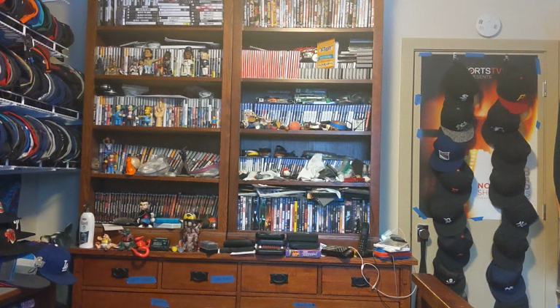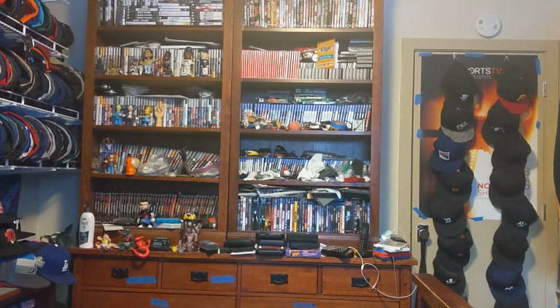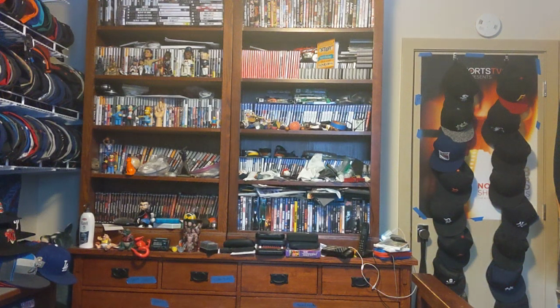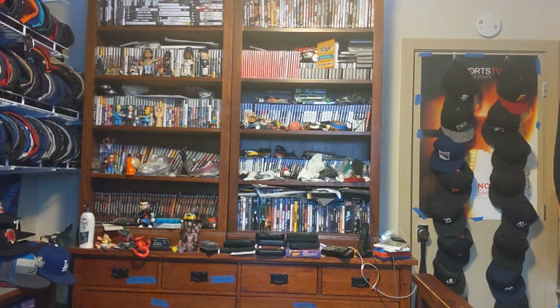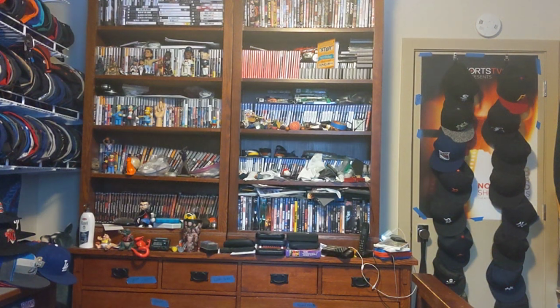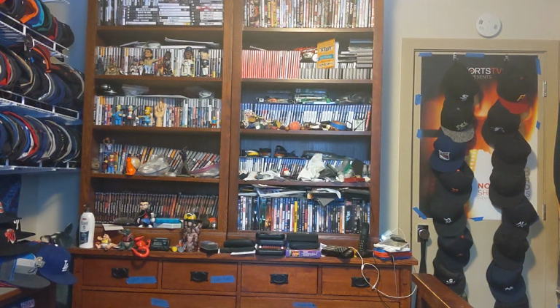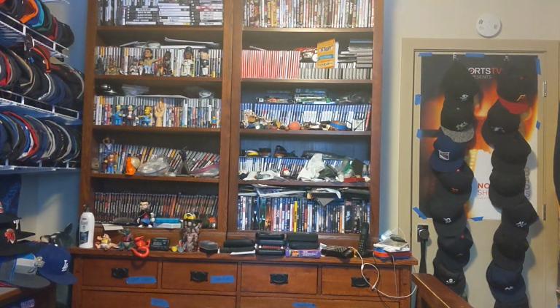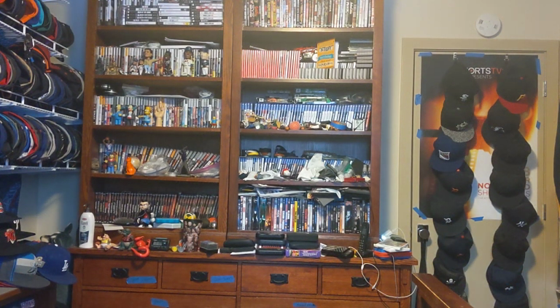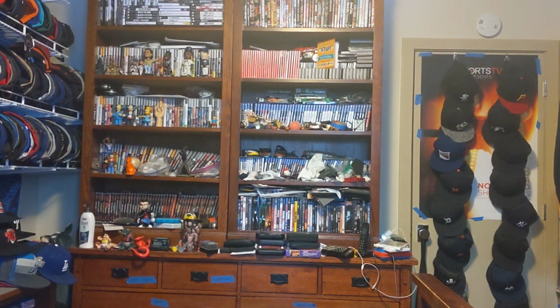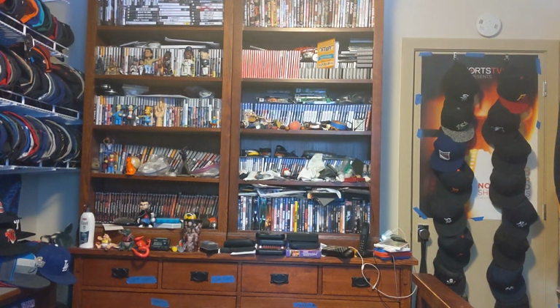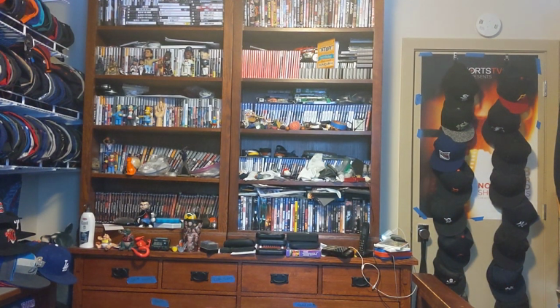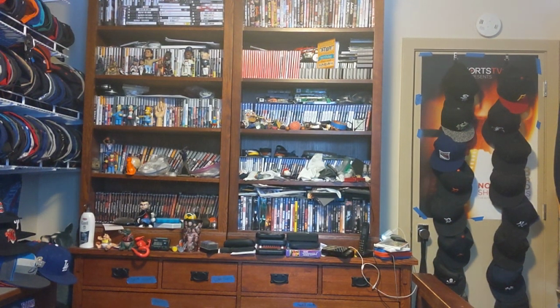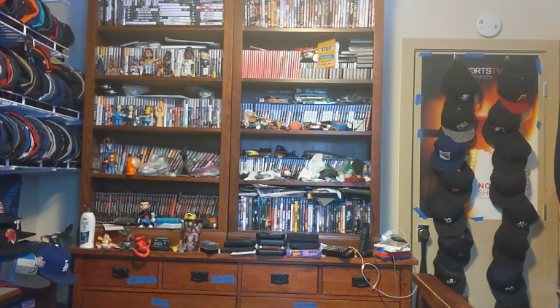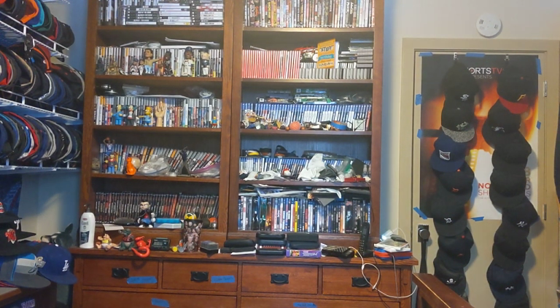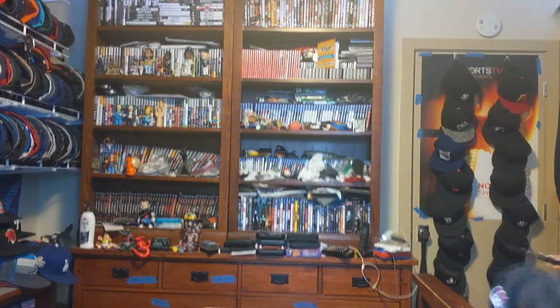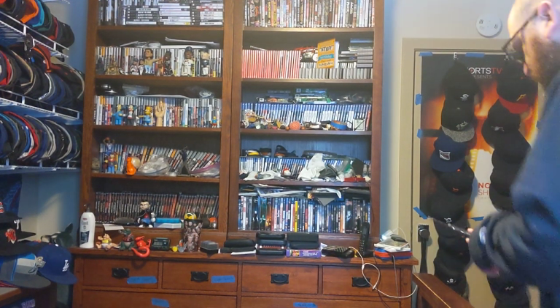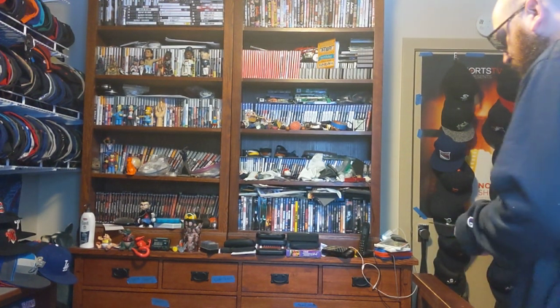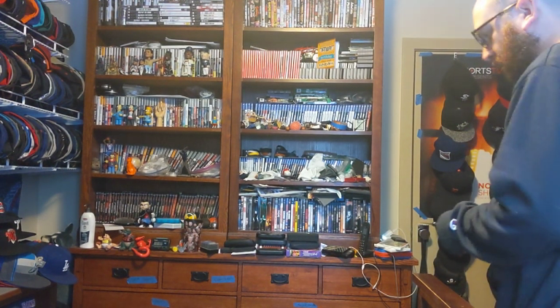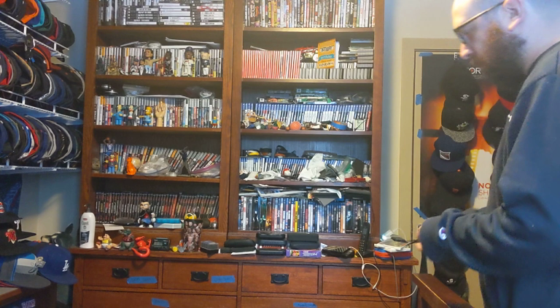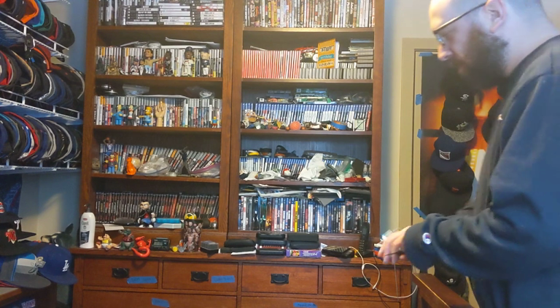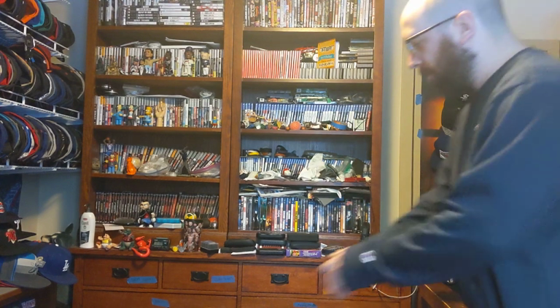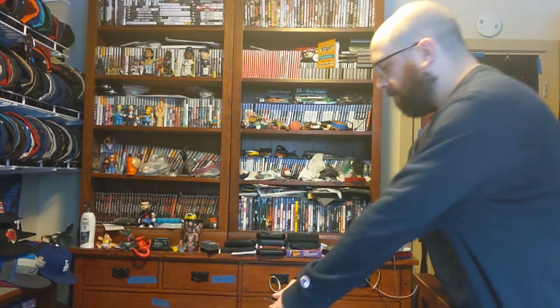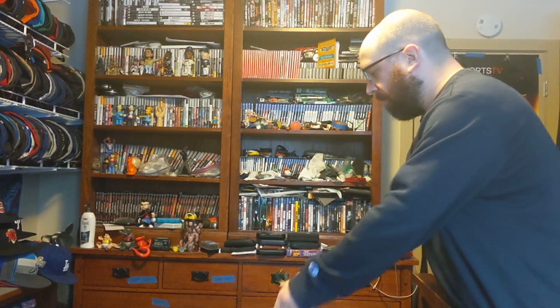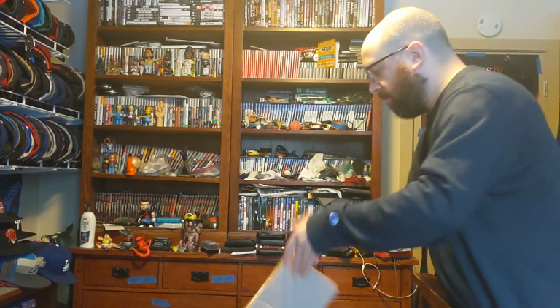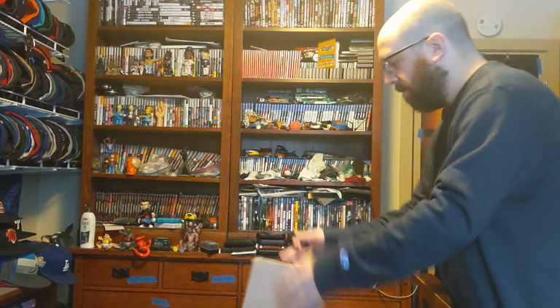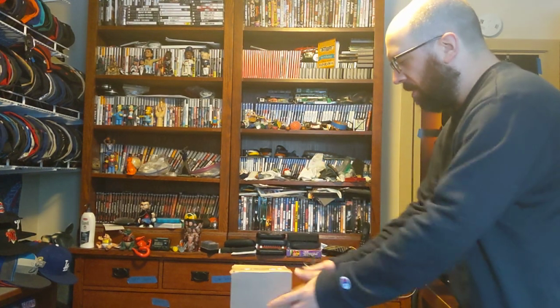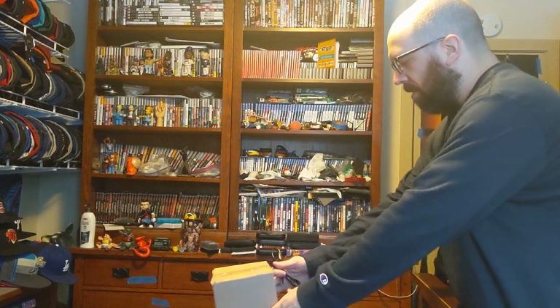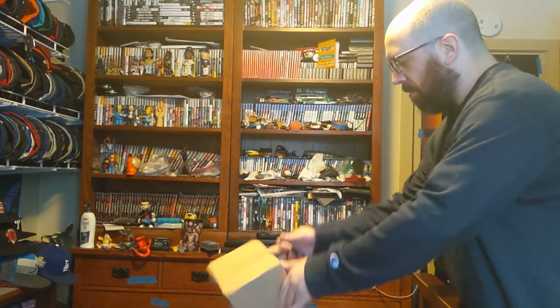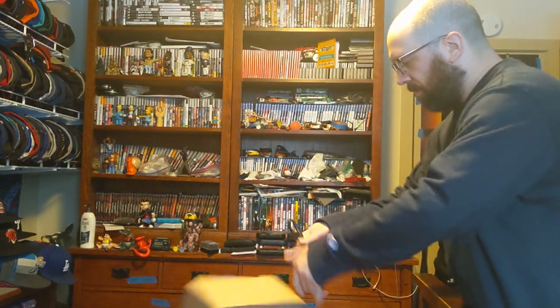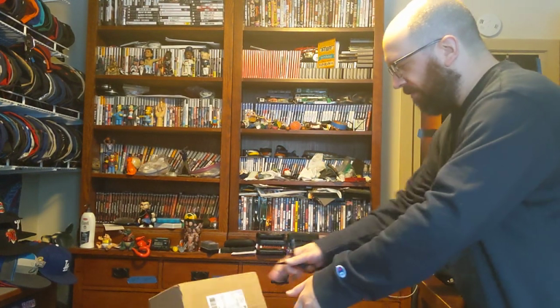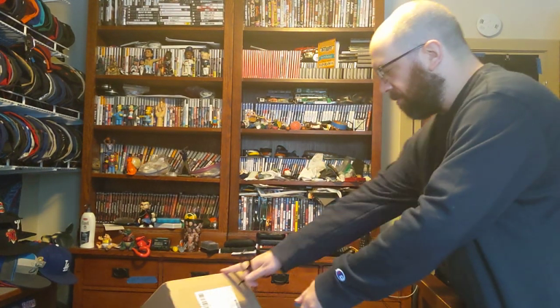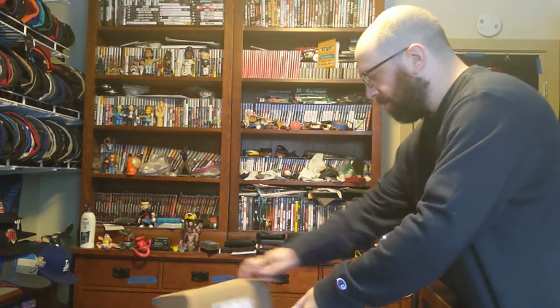Hi, this is MLBF and I'm making an unboxing for two packages that just came in the mail. Here we go with the first one.